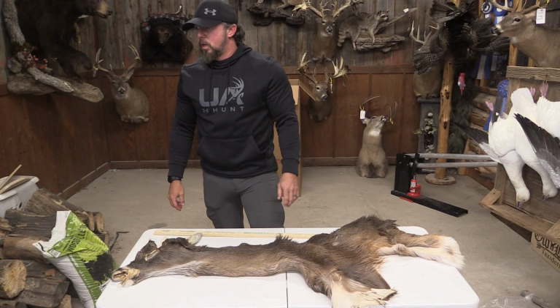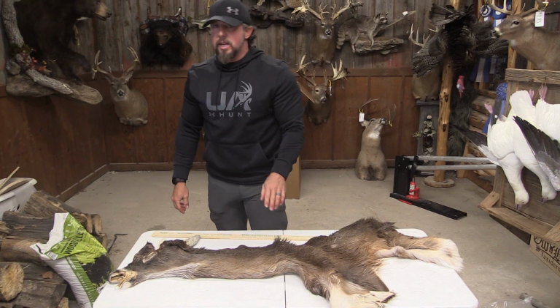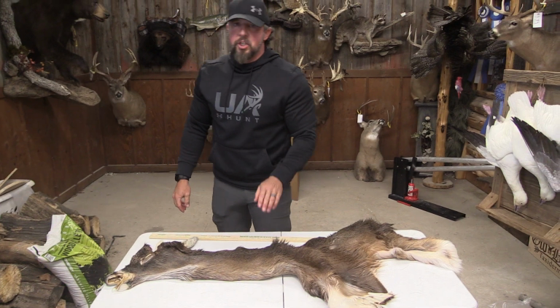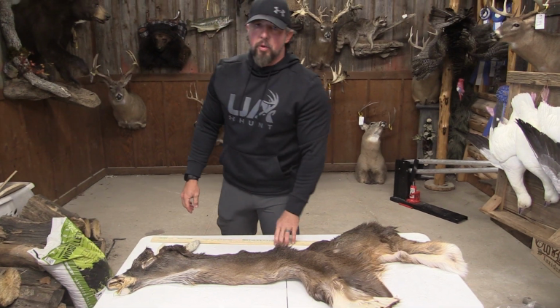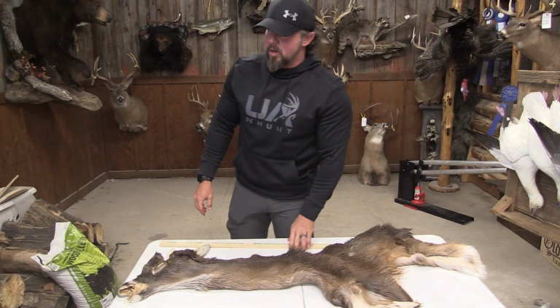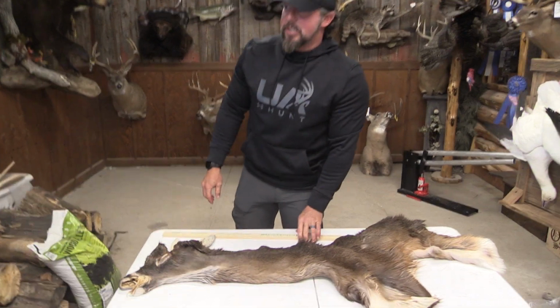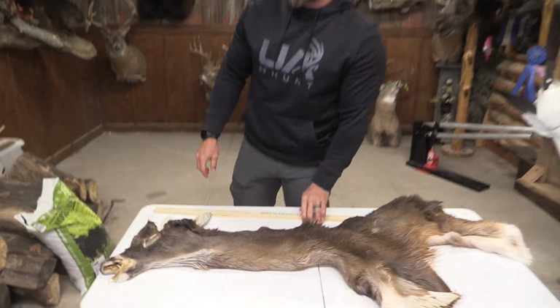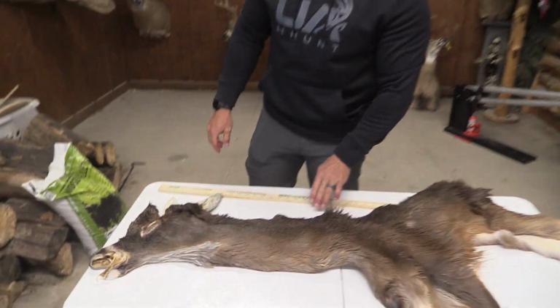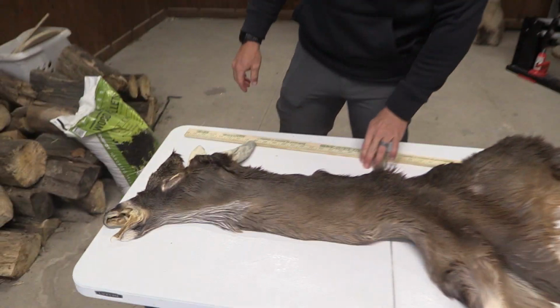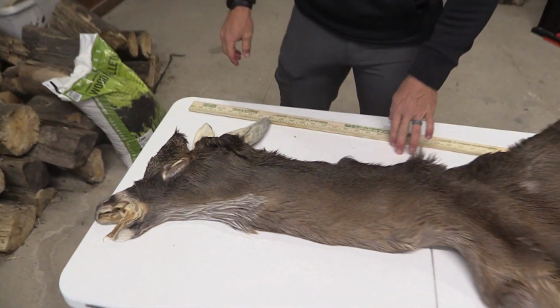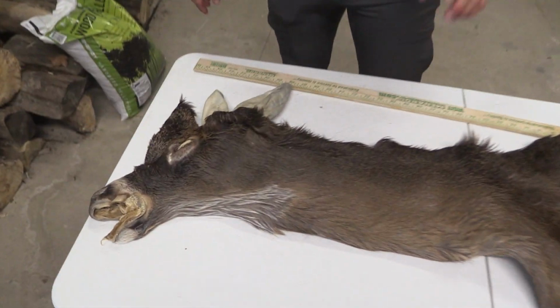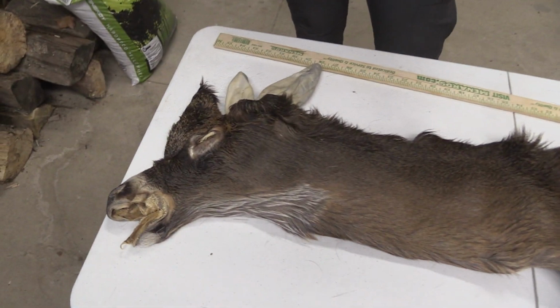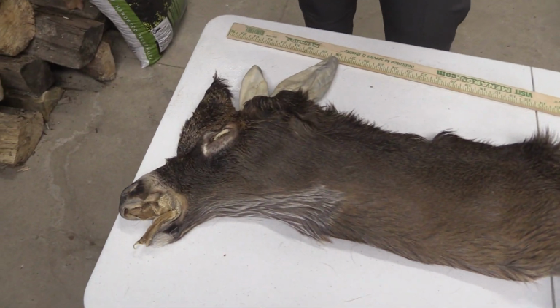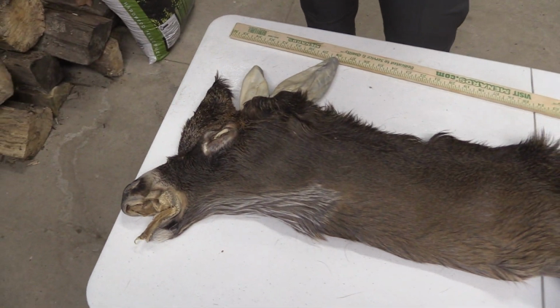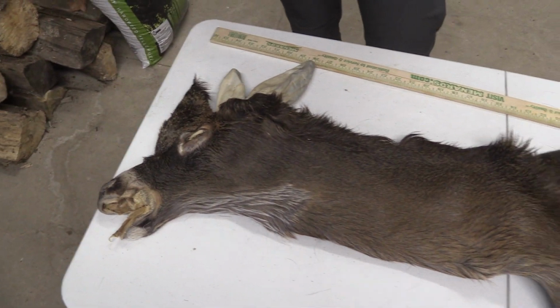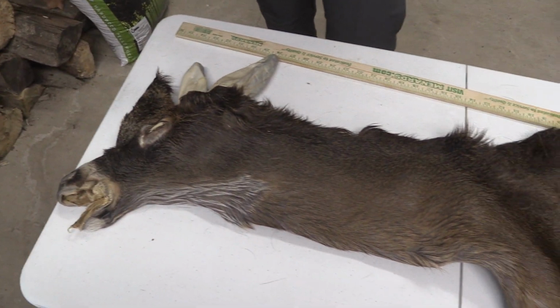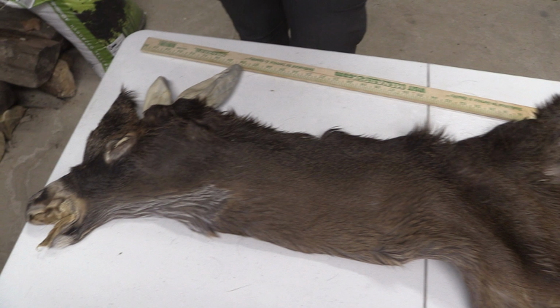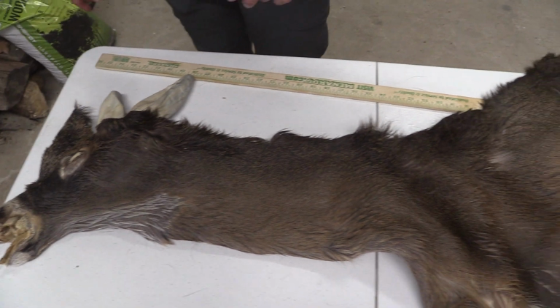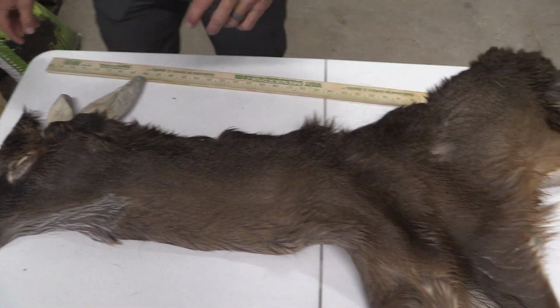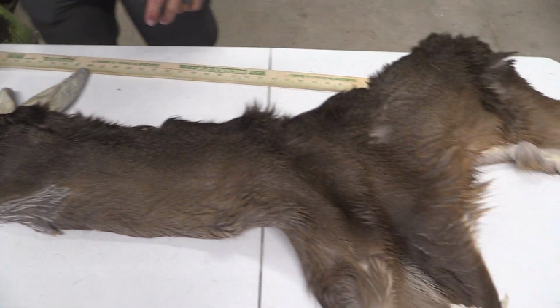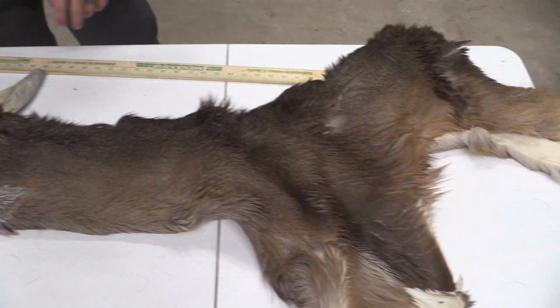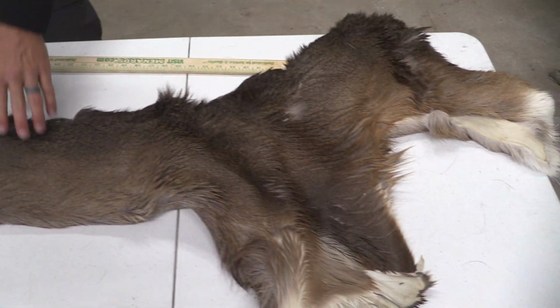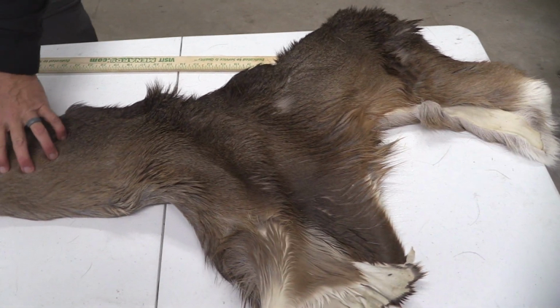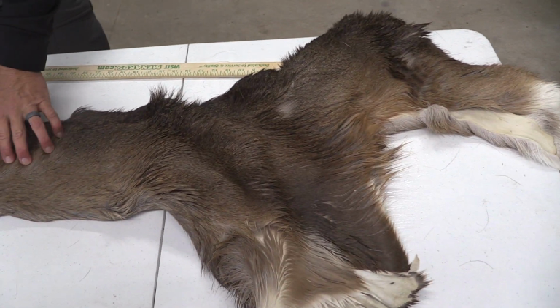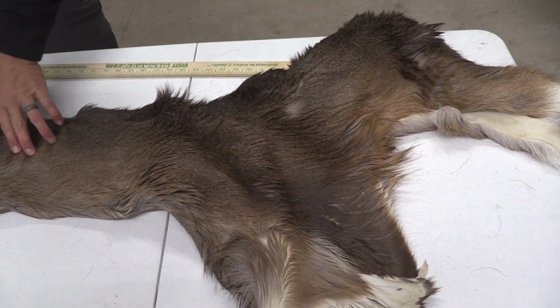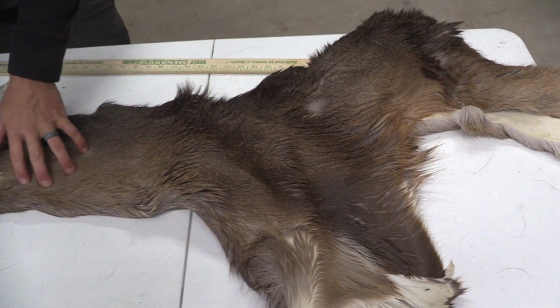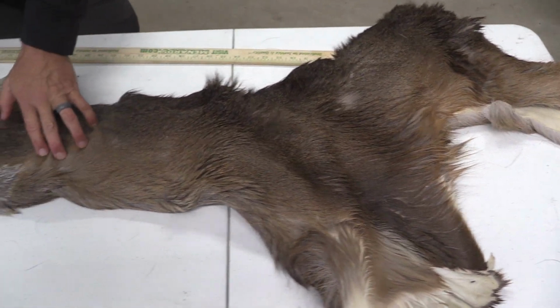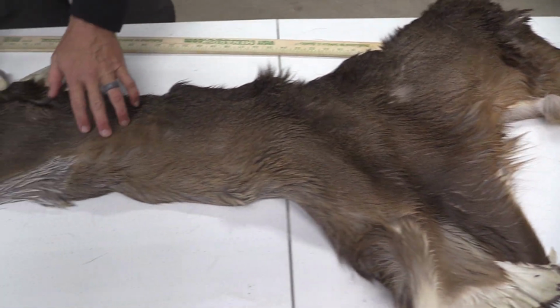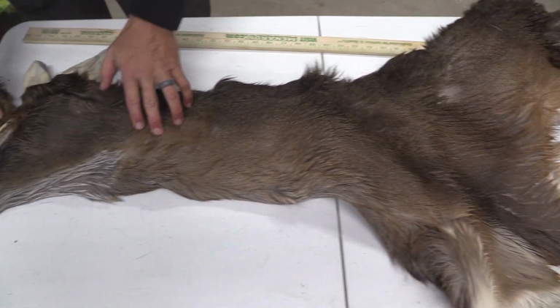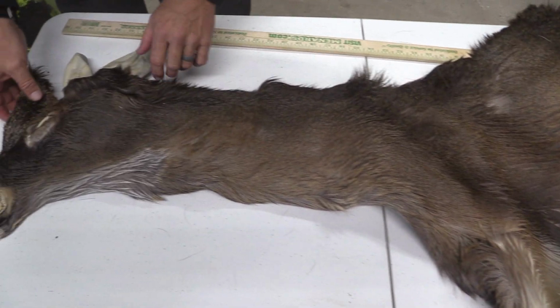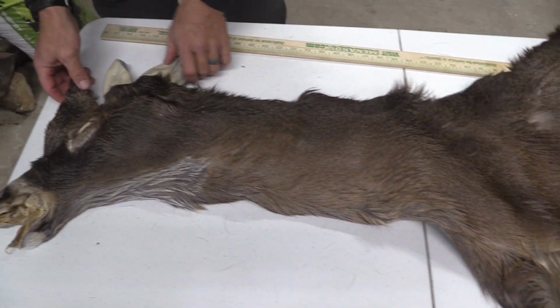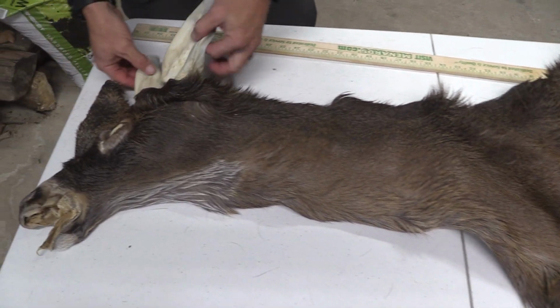Hey guys, this is John with Old Barn Taxidermy. This is going to be tag number 2-4-0-4, 7x18. Really nice, long, thick cape on this one.